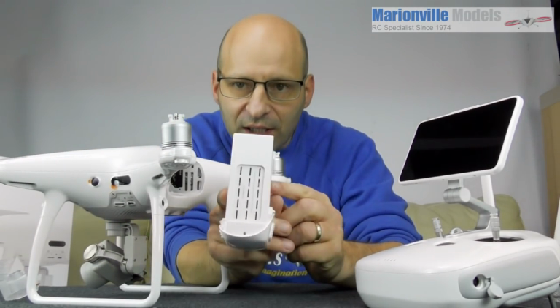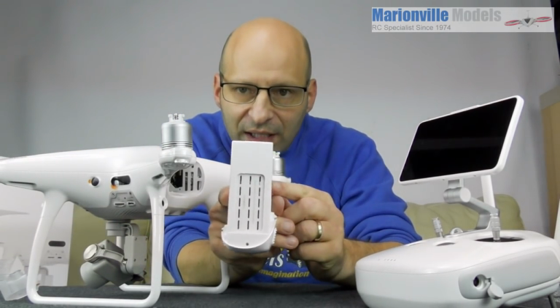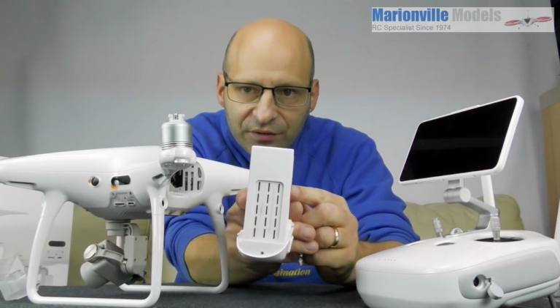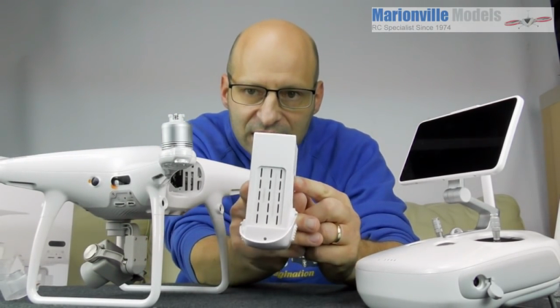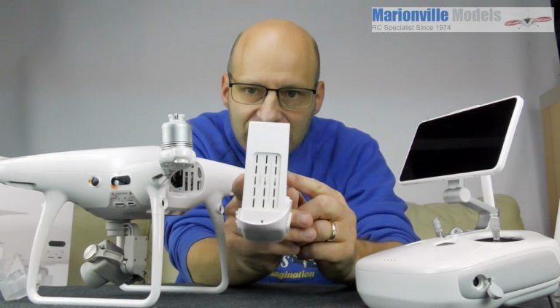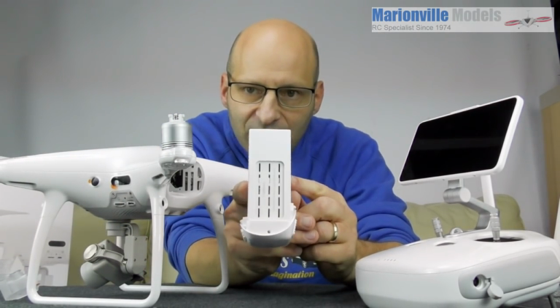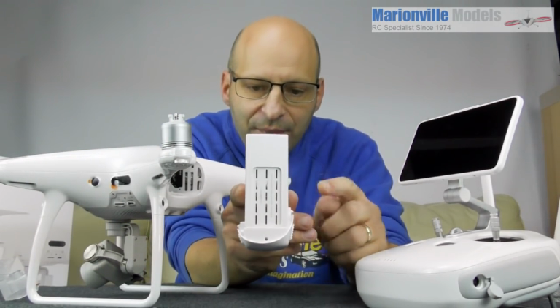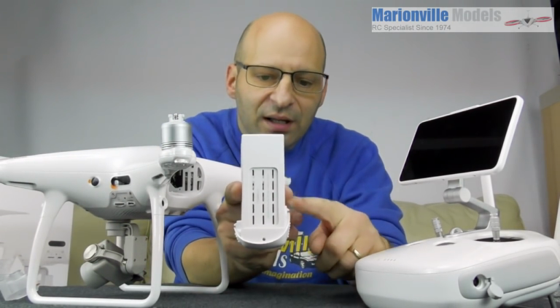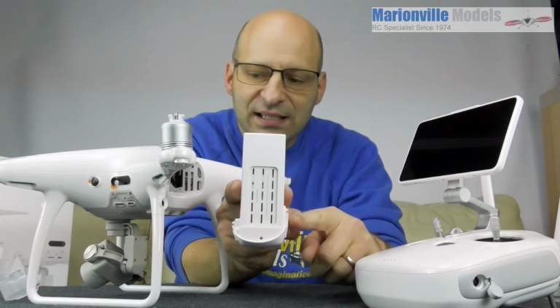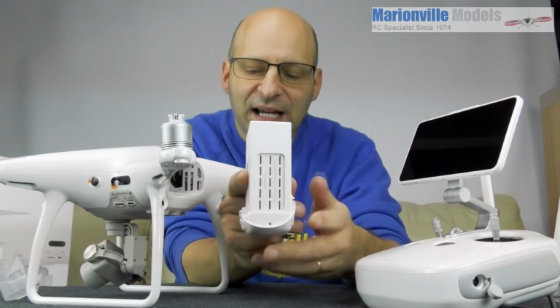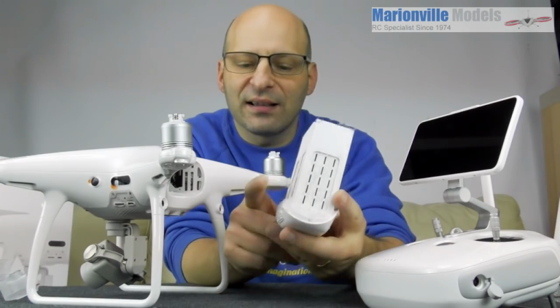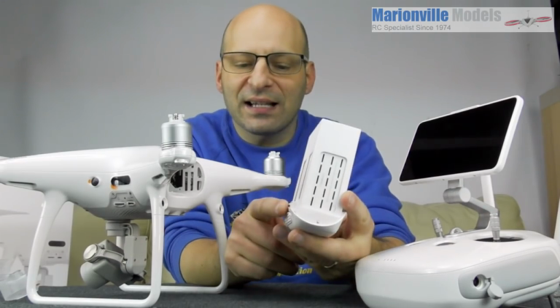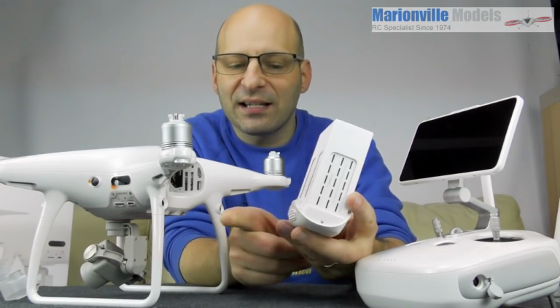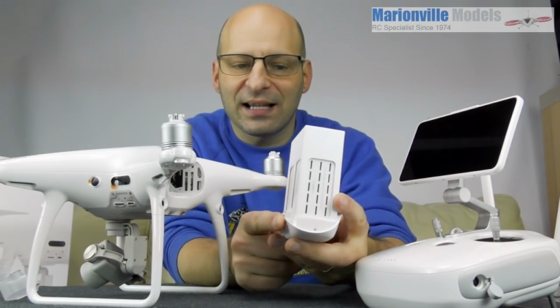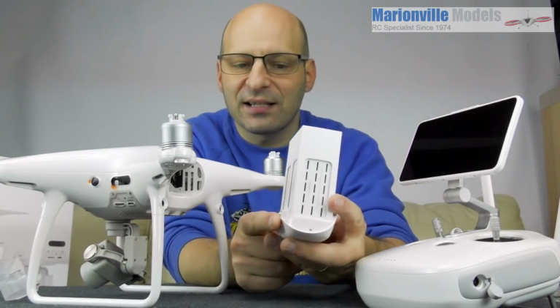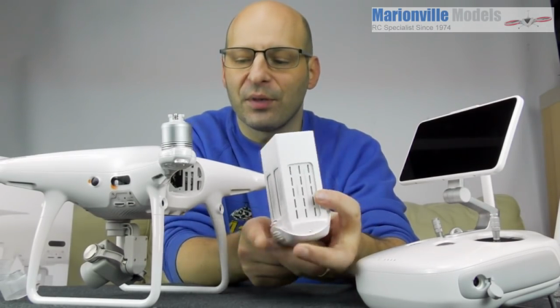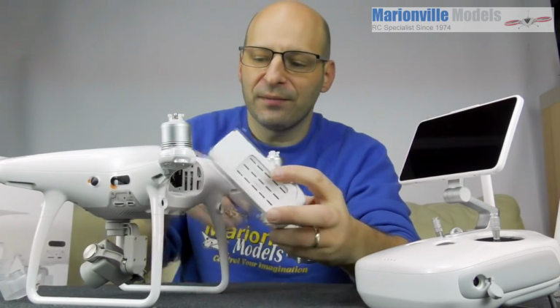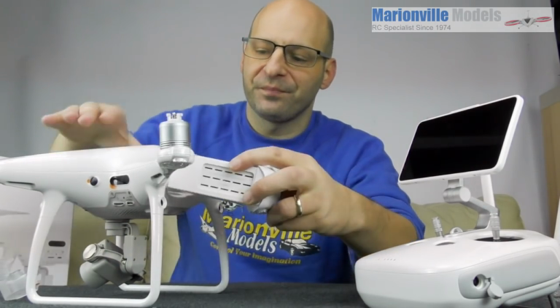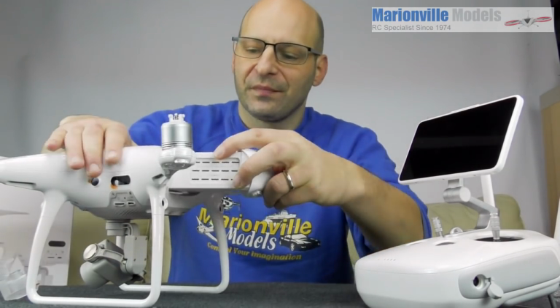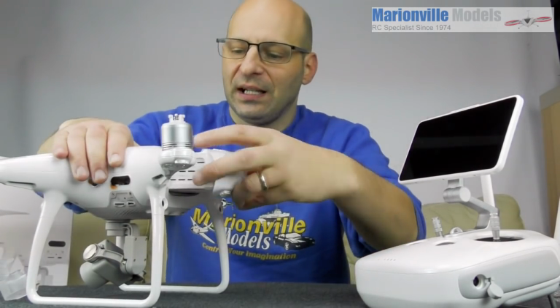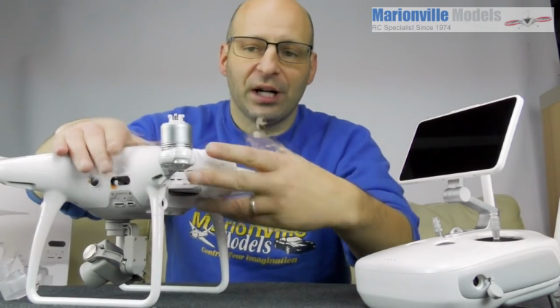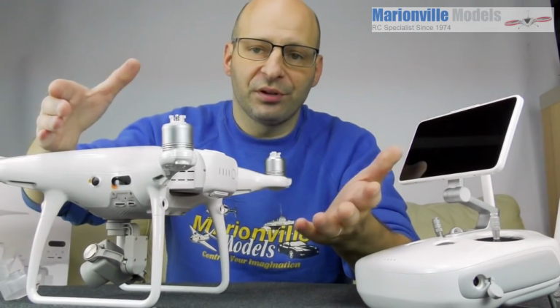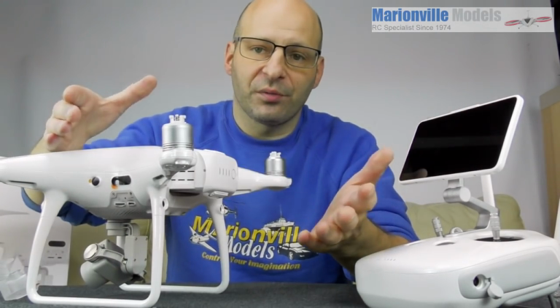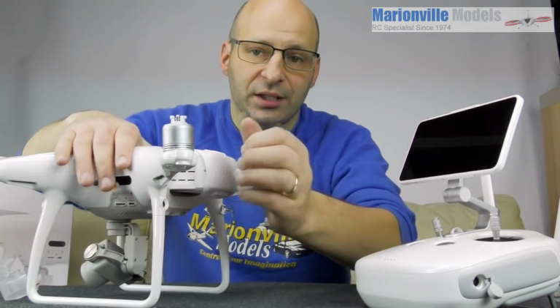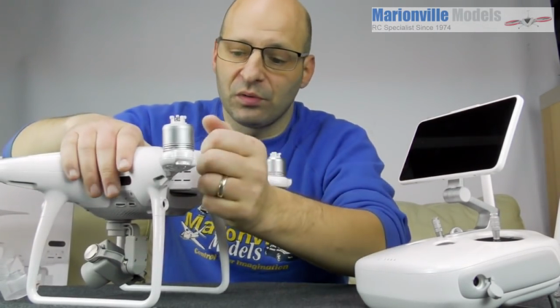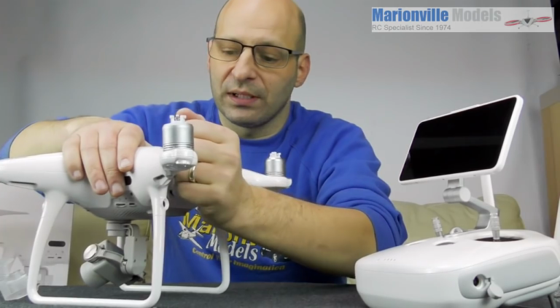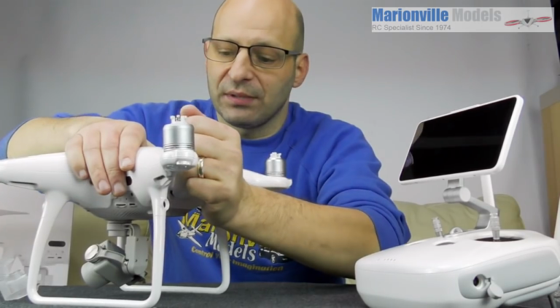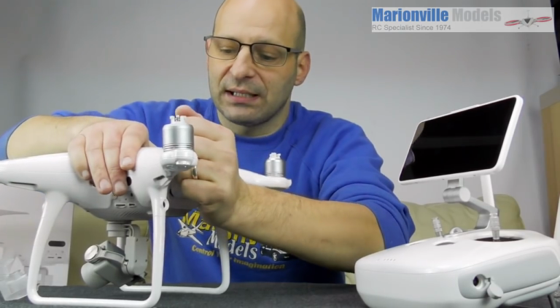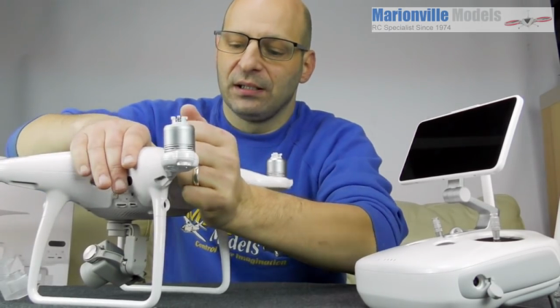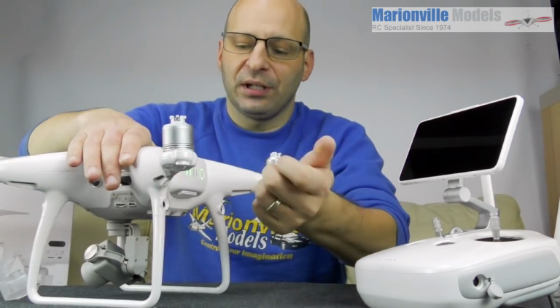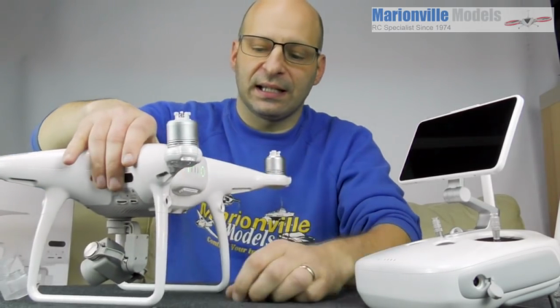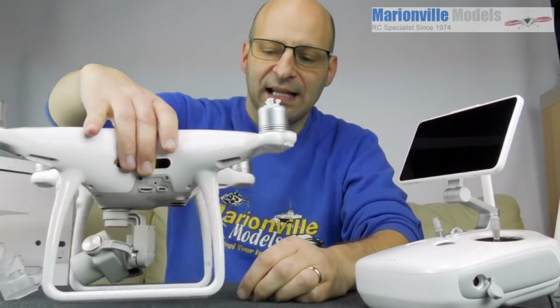We want to put the battery in. The battery does go in a certain way — one side is higher than the other; that lower side is the bottom. If you try and put it in another way it just won't go in.